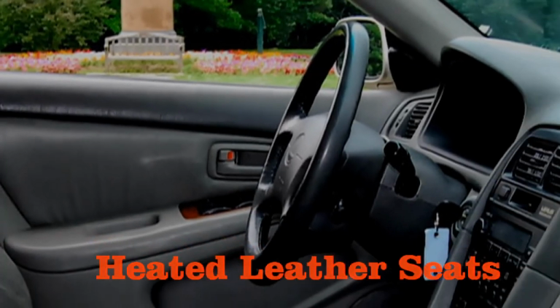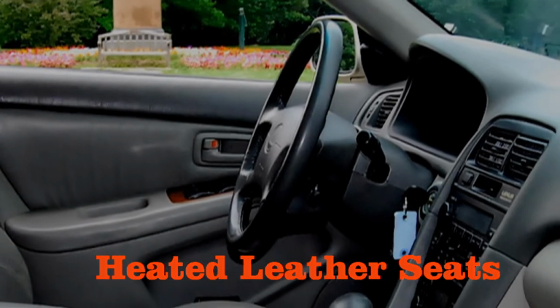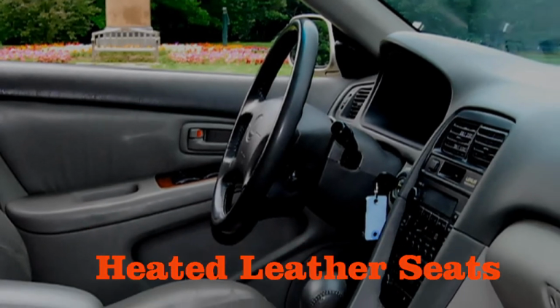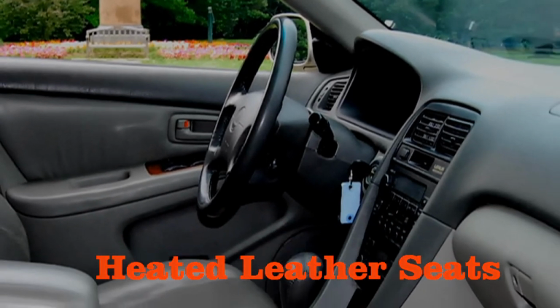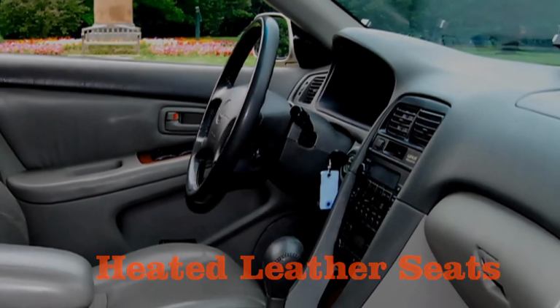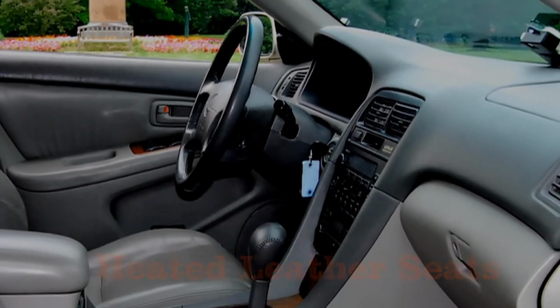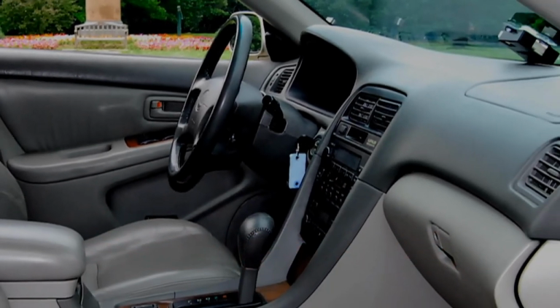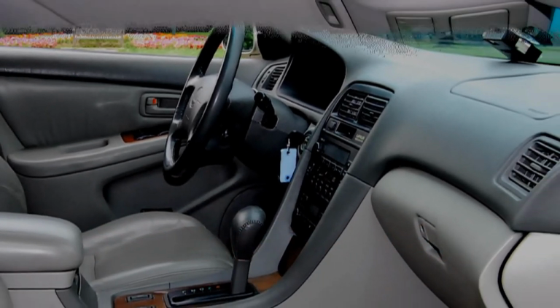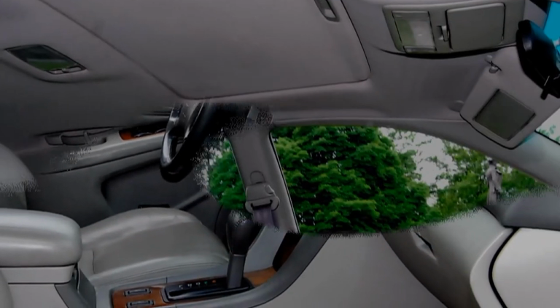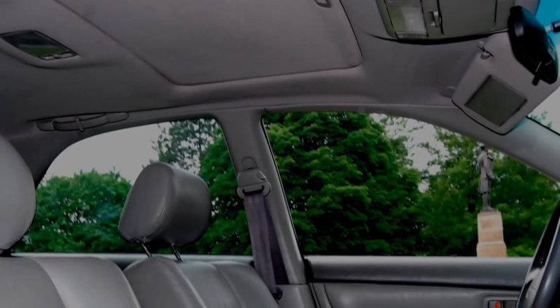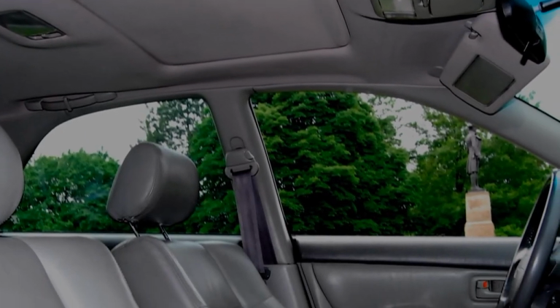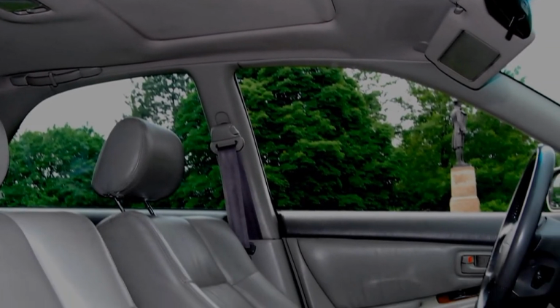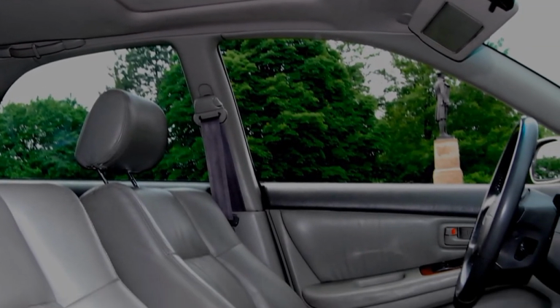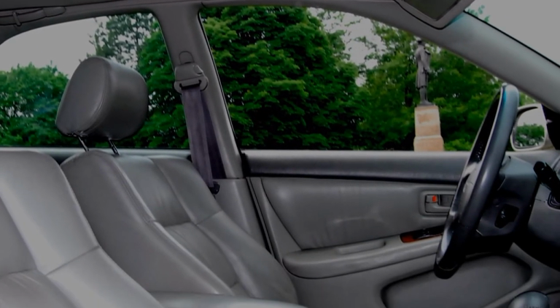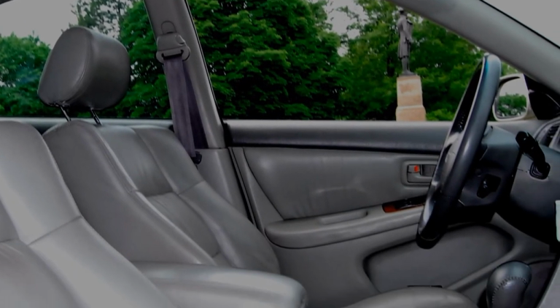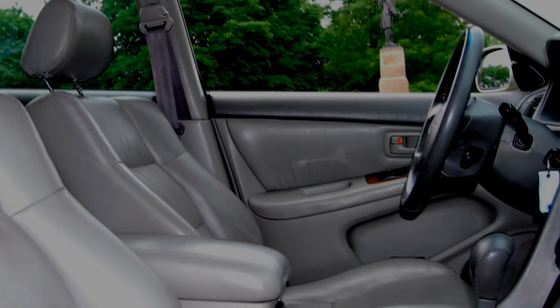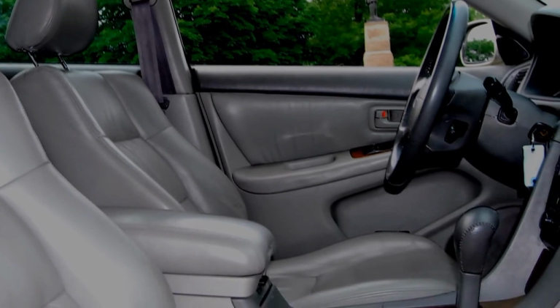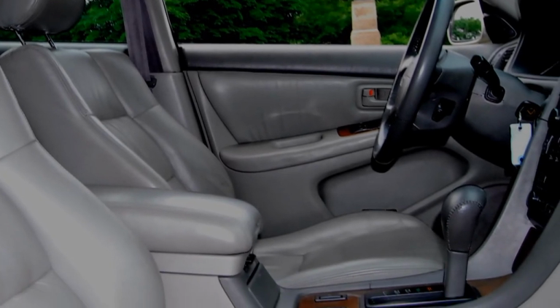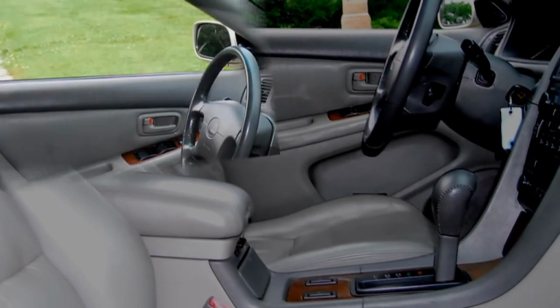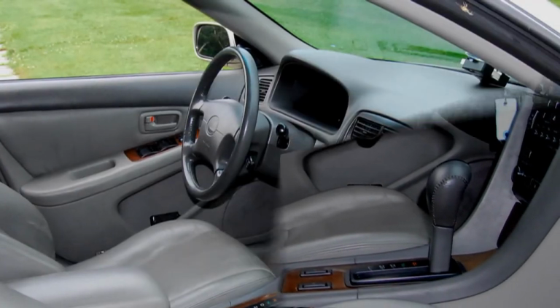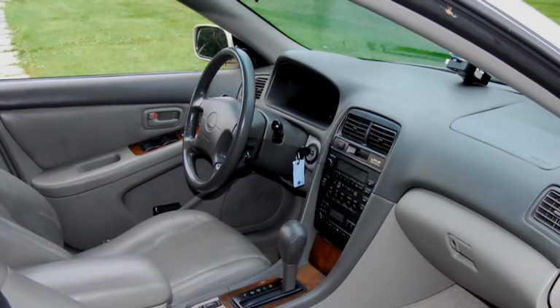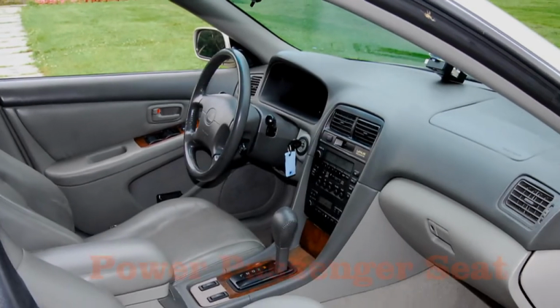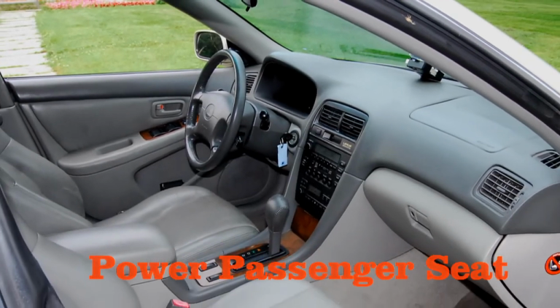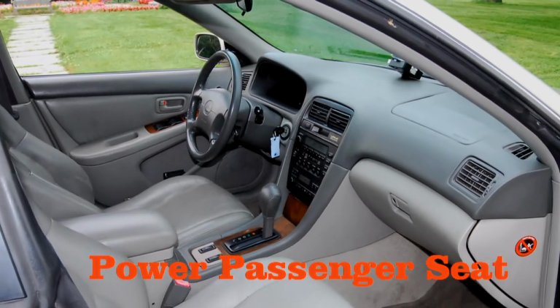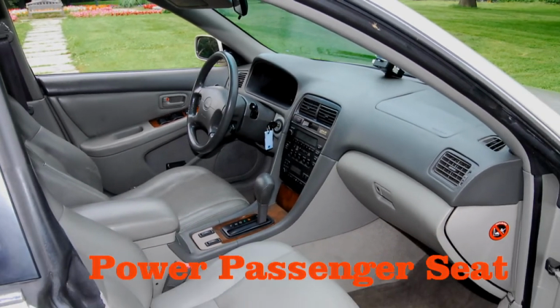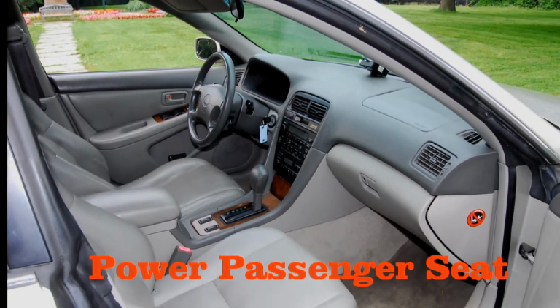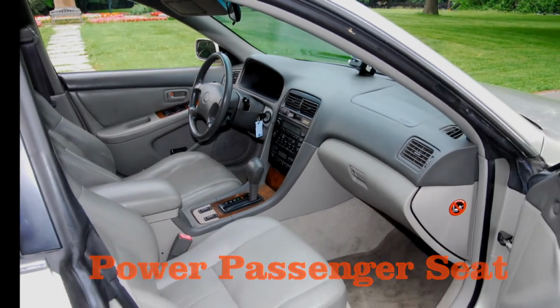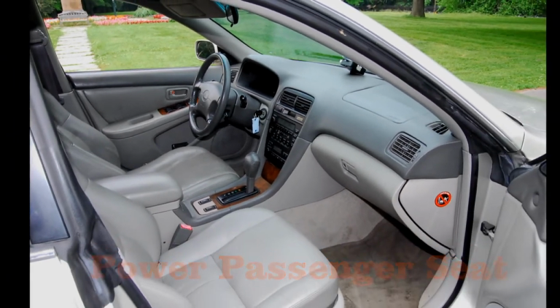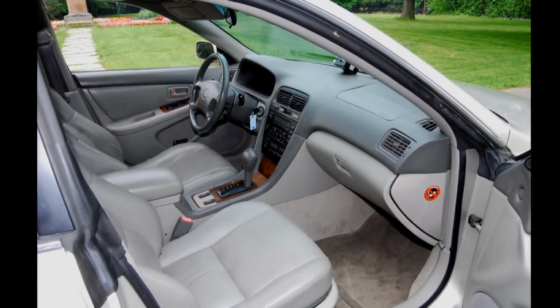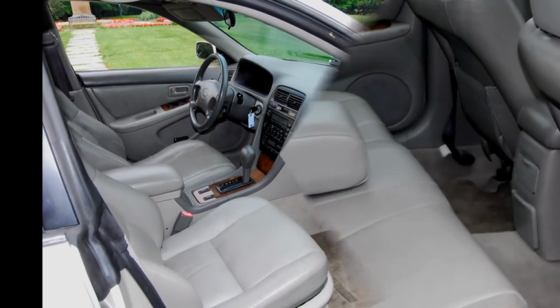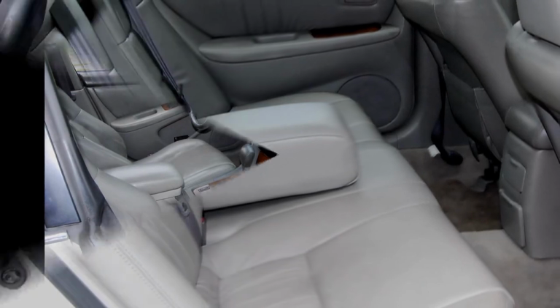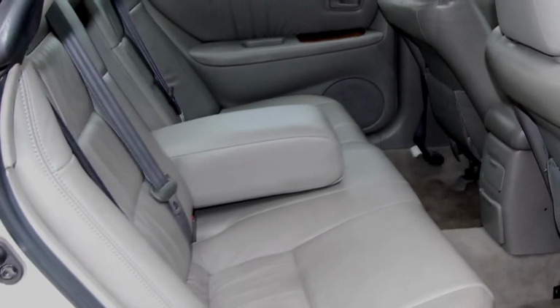Options included on this ES300 are the leather trim package with driver seat memory, in-dash 6-disc CD changer, power moonroof, HID headlights, and yellow fog lights.